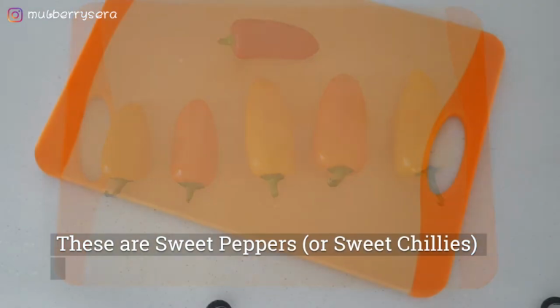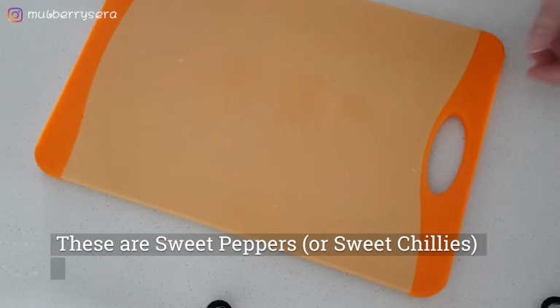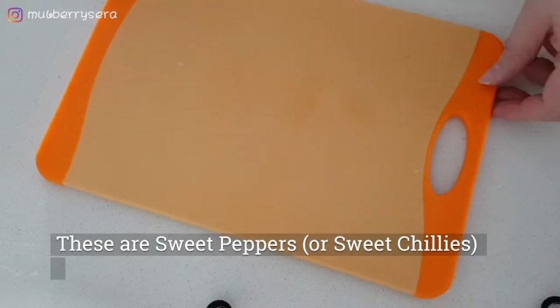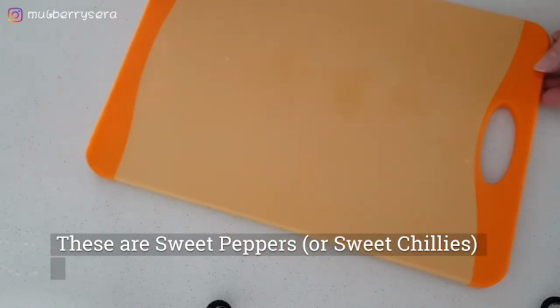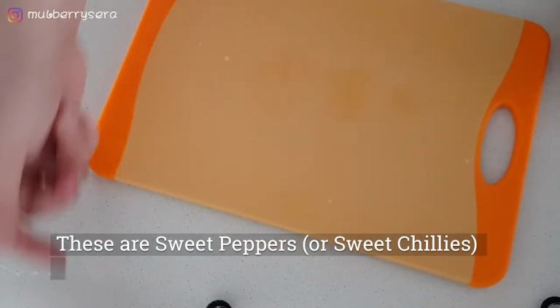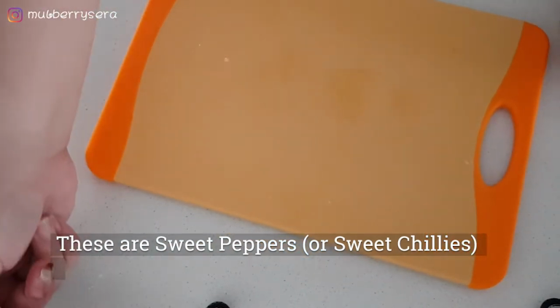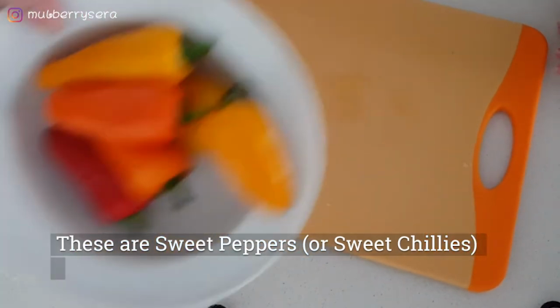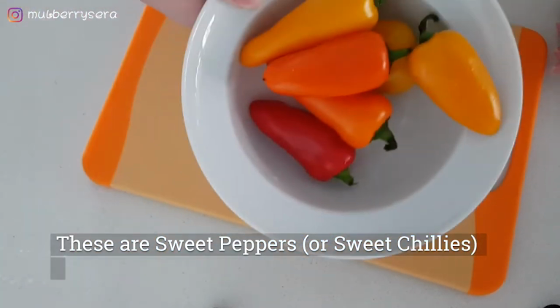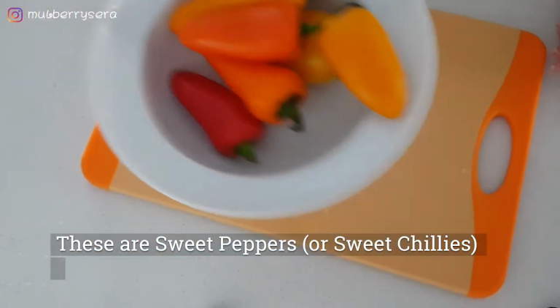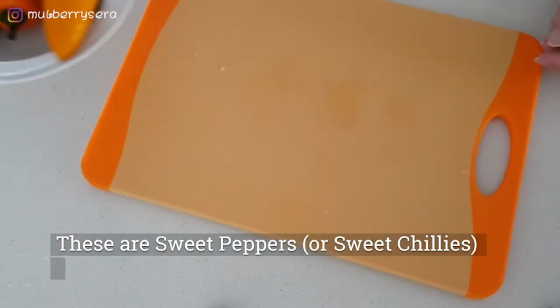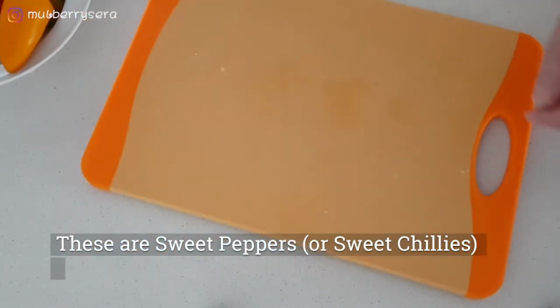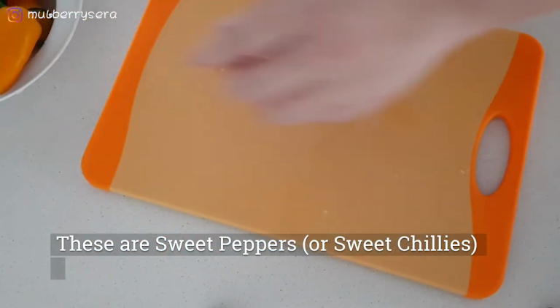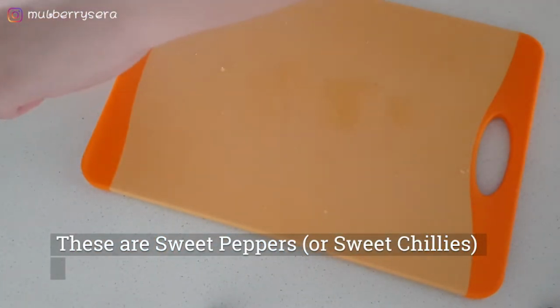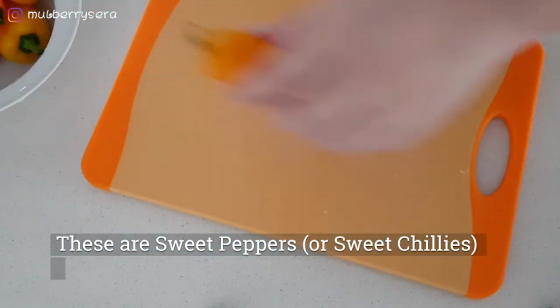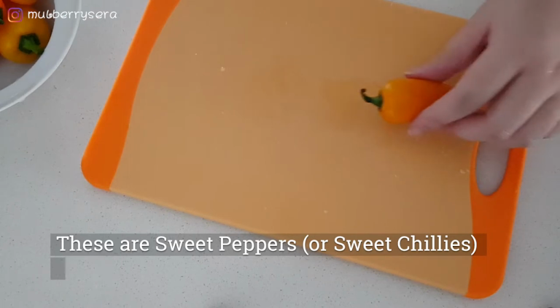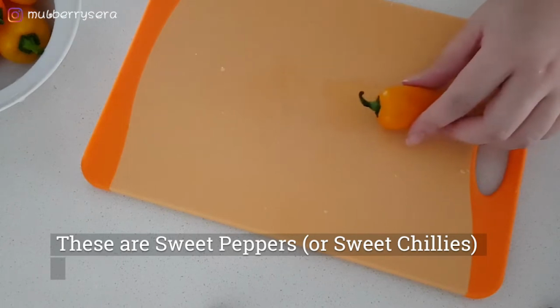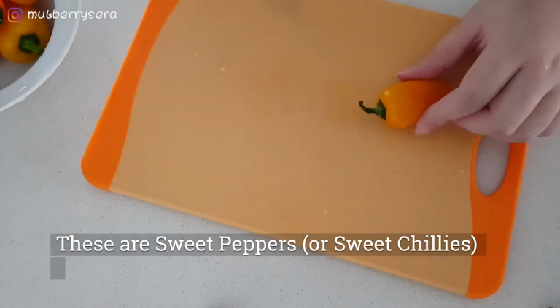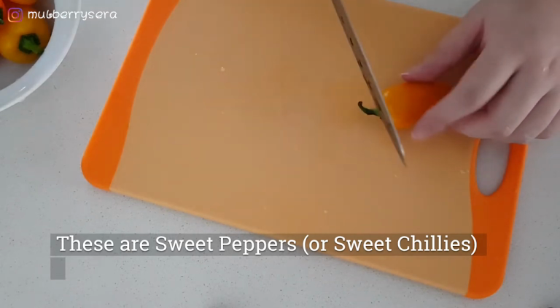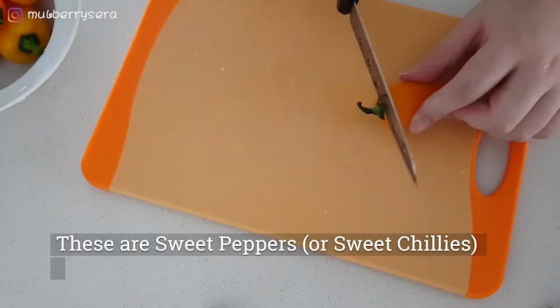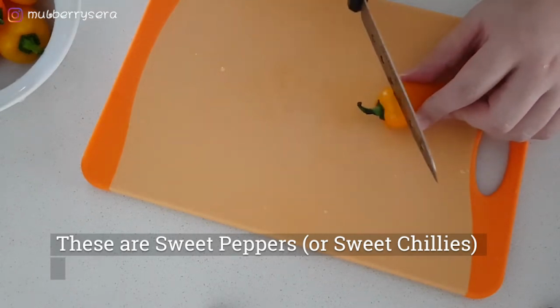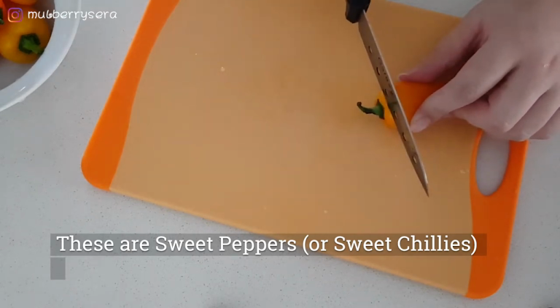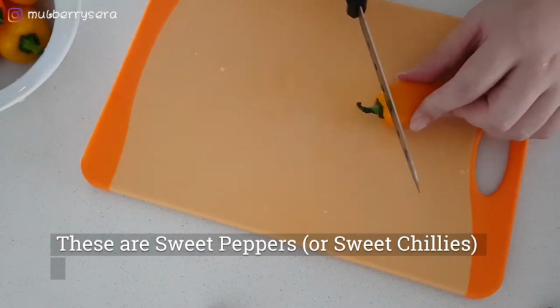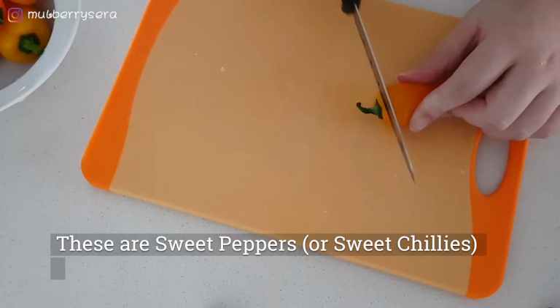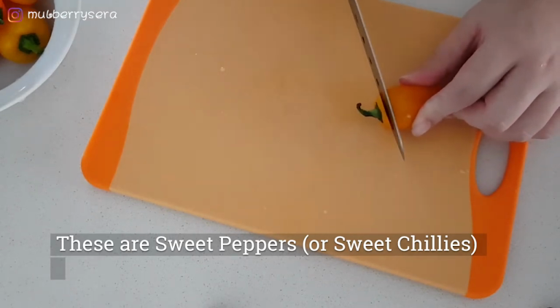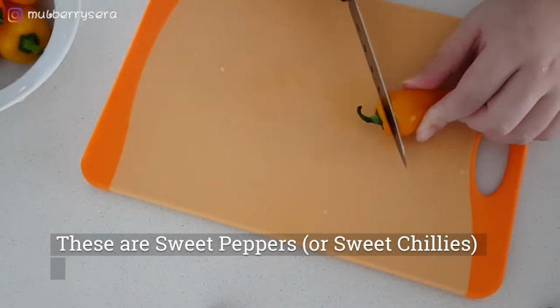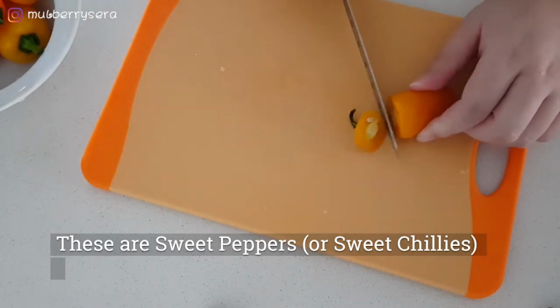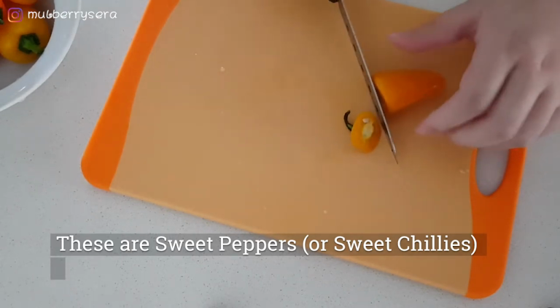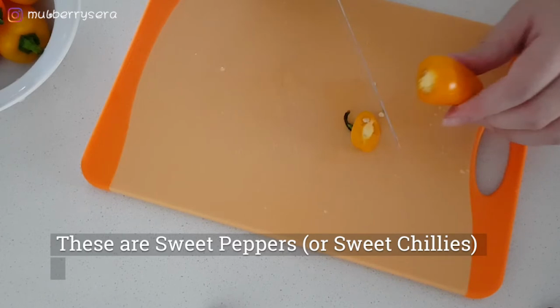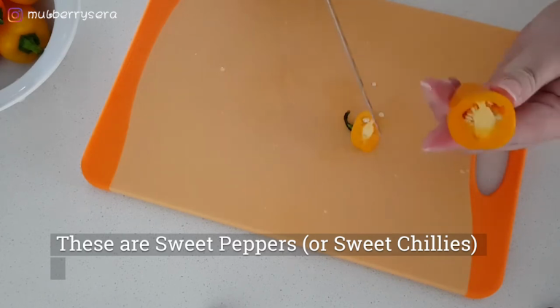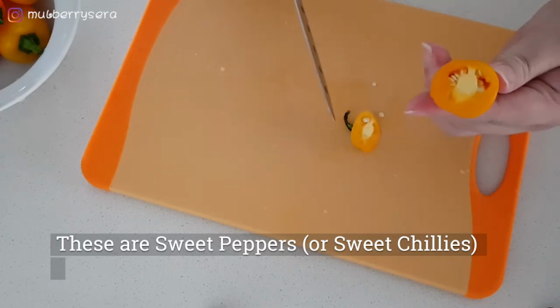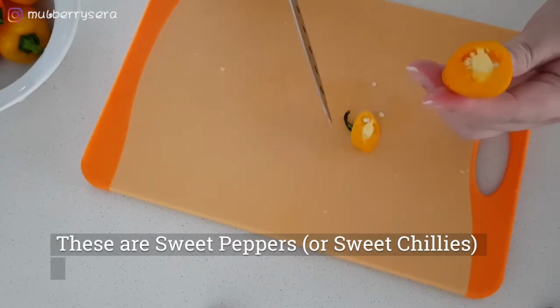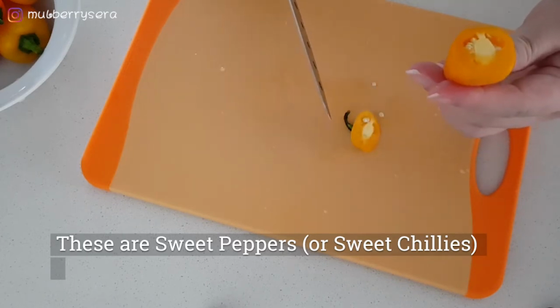Hi, I'm Mulberry Sarah. We are going to cook sweet peppers today. I have not tried these before. I heard that they are really very sweet.